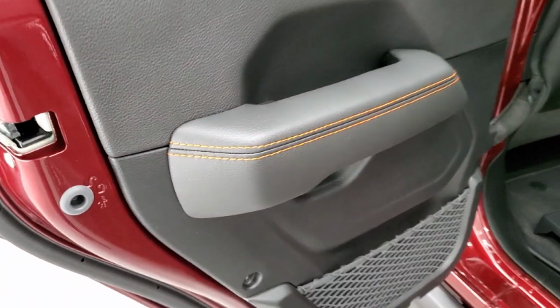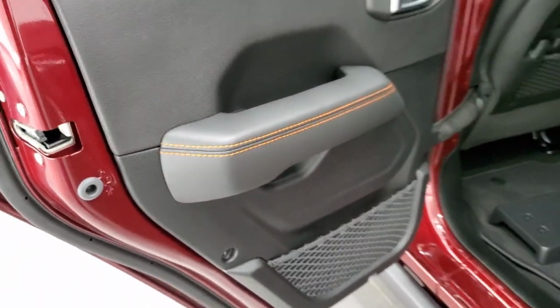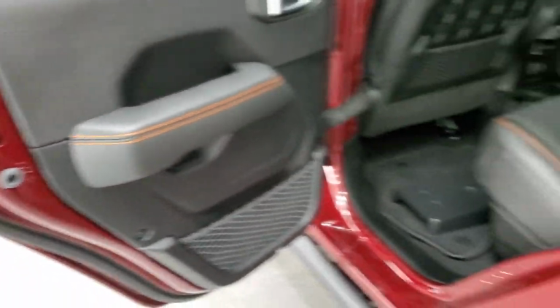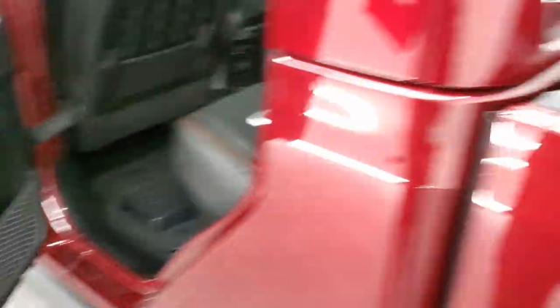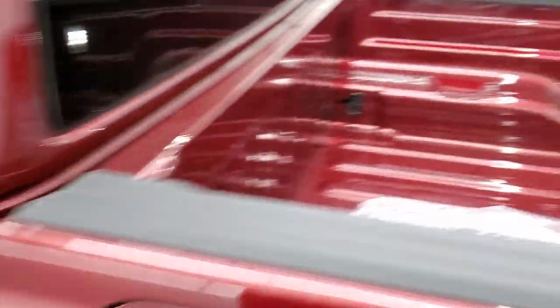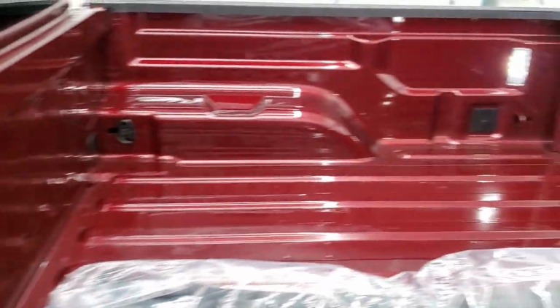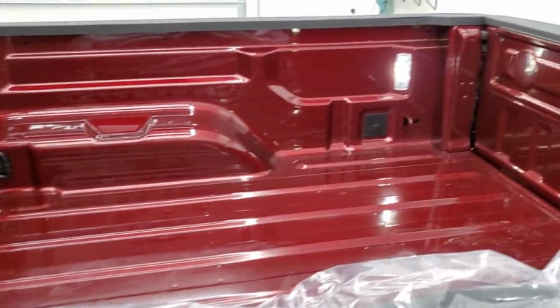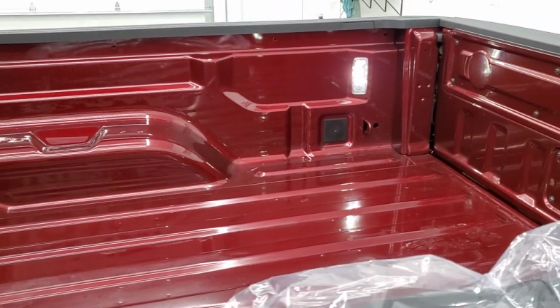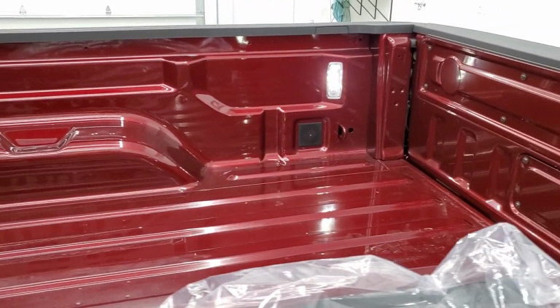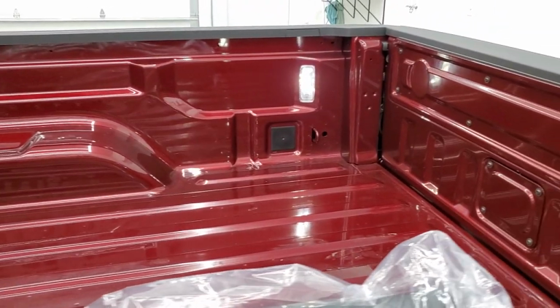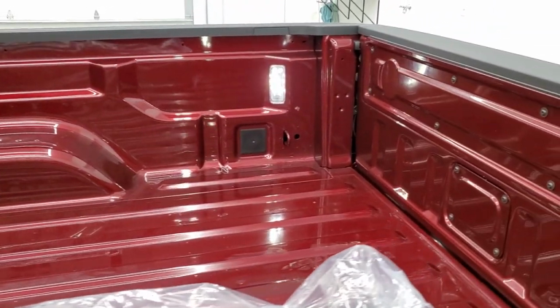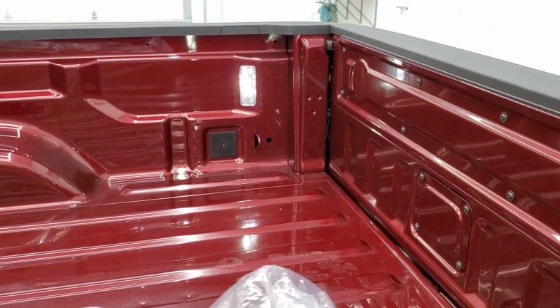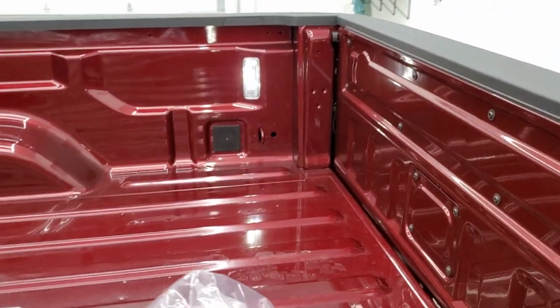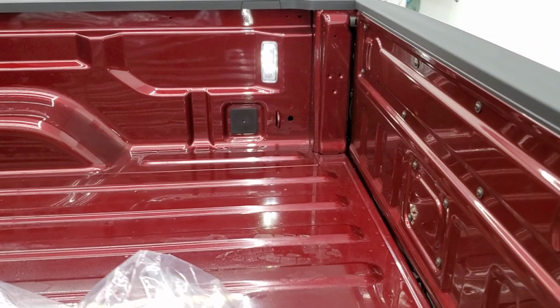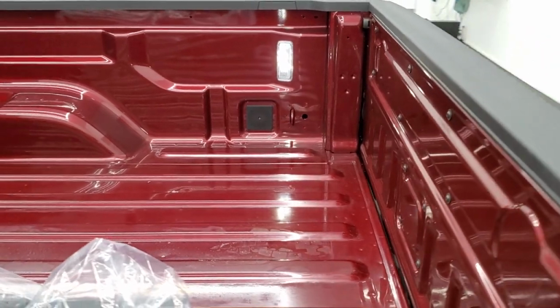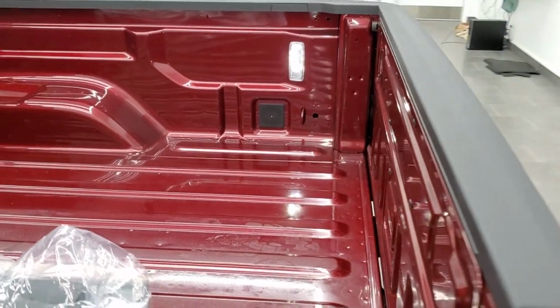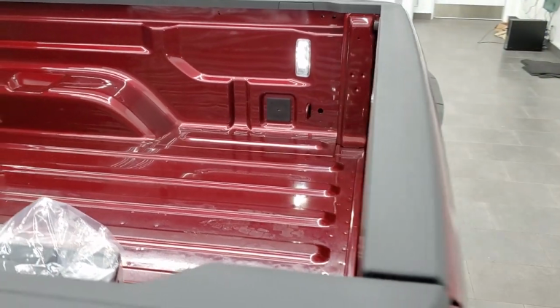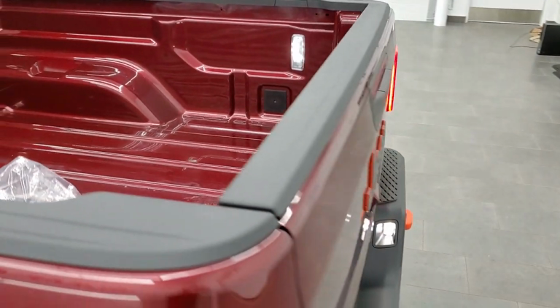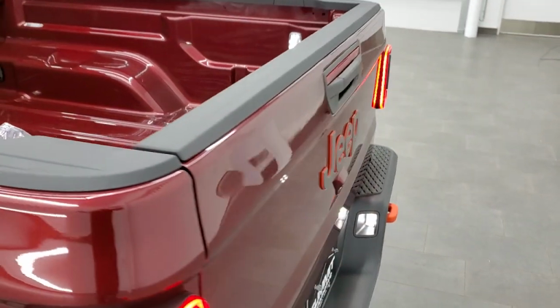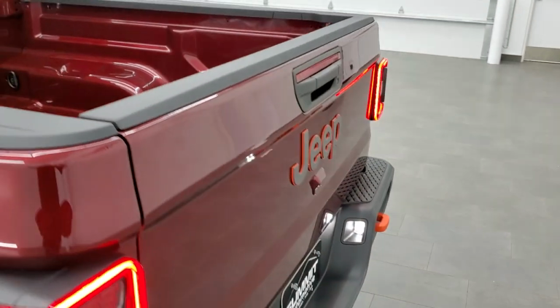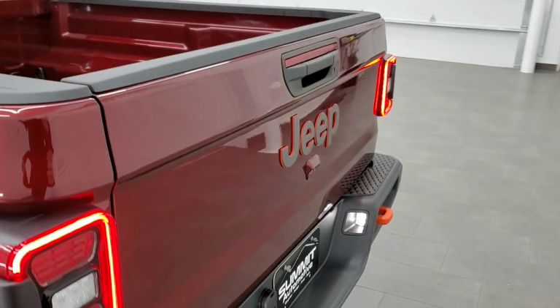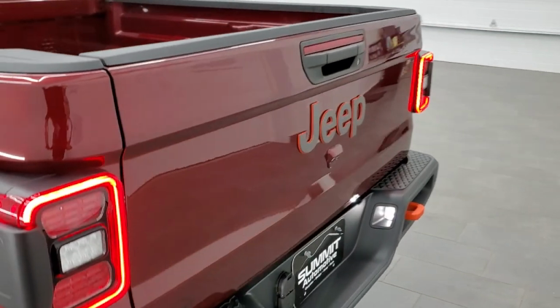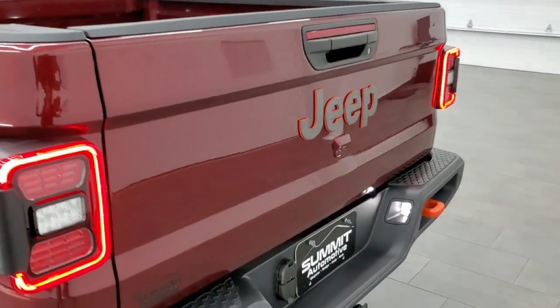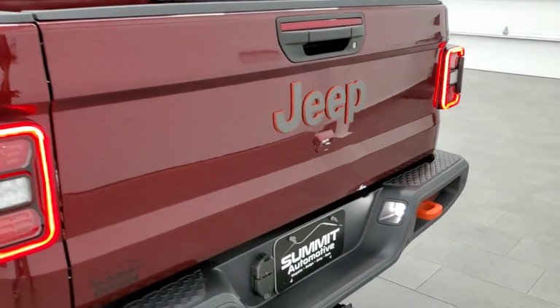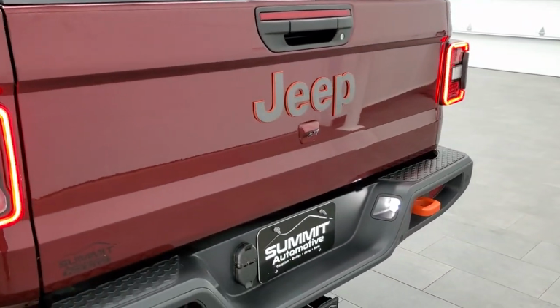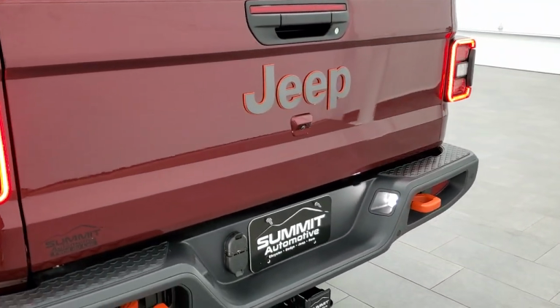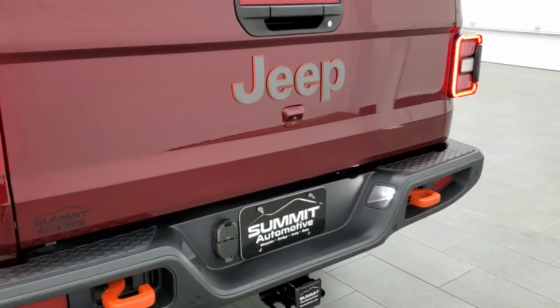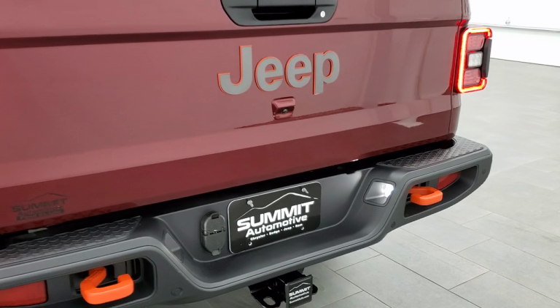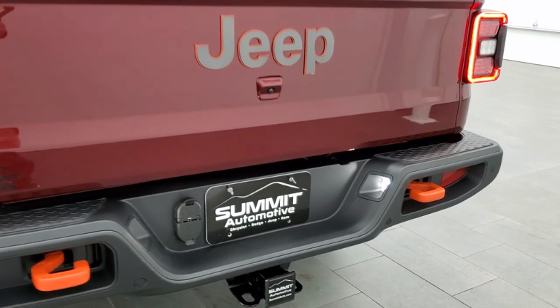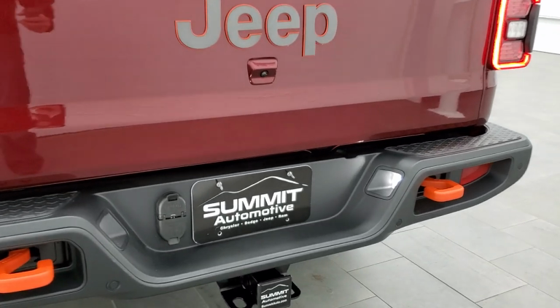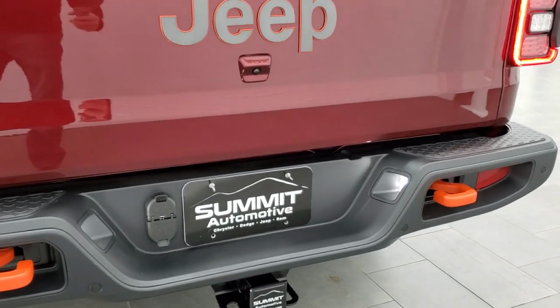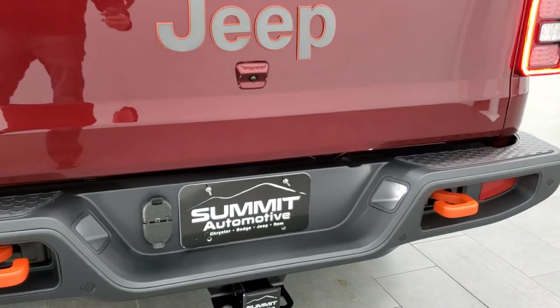What I really wanted to show you was the LED bed lighting — you turn those on with the cargo lamps. I also wanted to show you the LED tail lamps and the LED license plate lights.